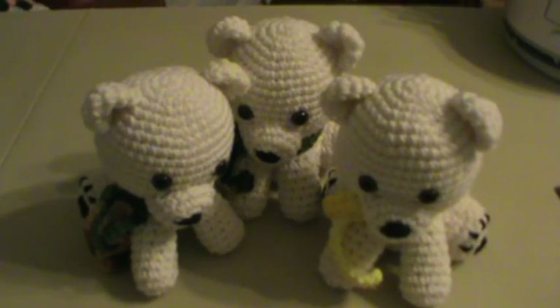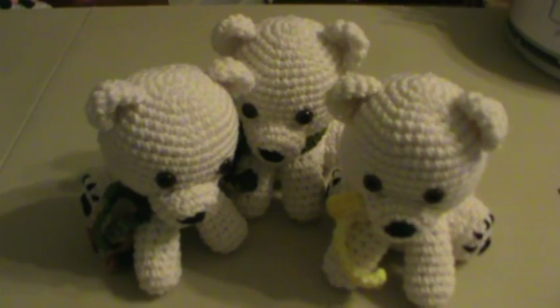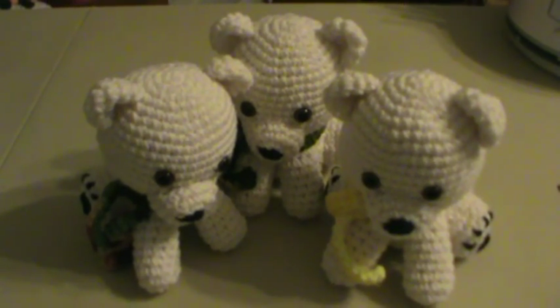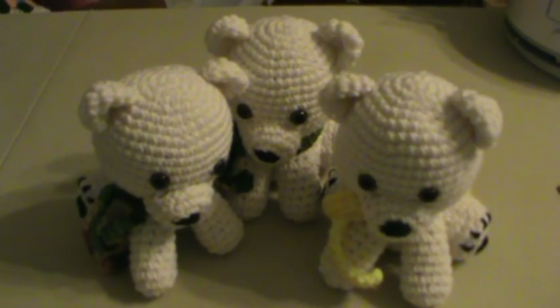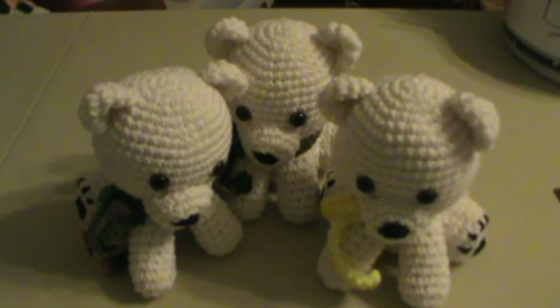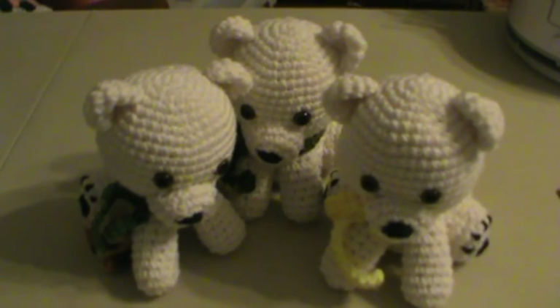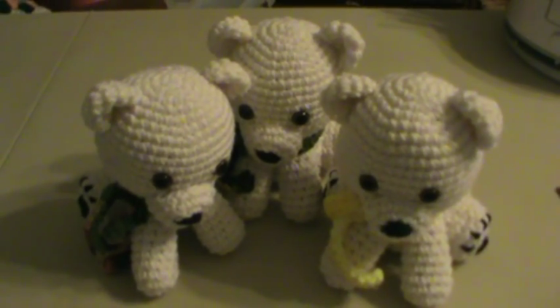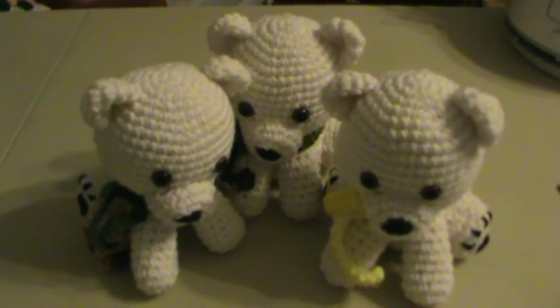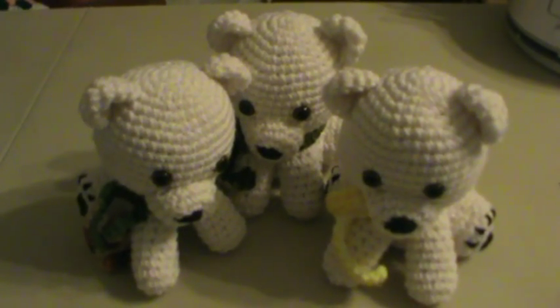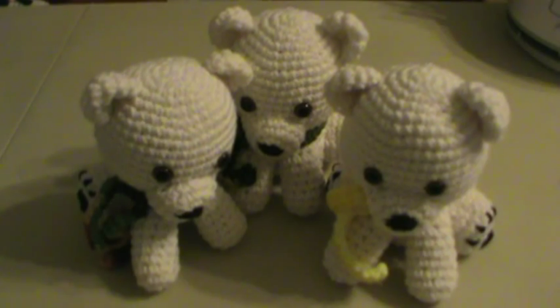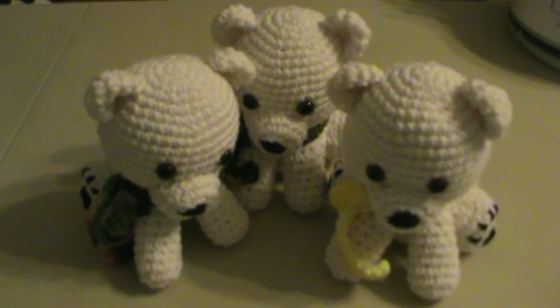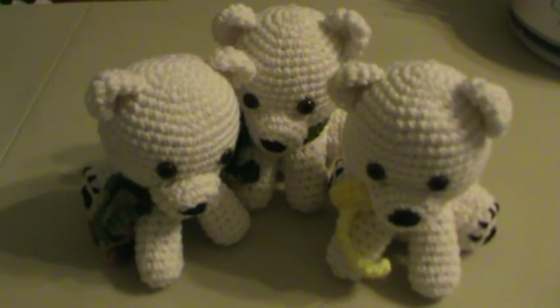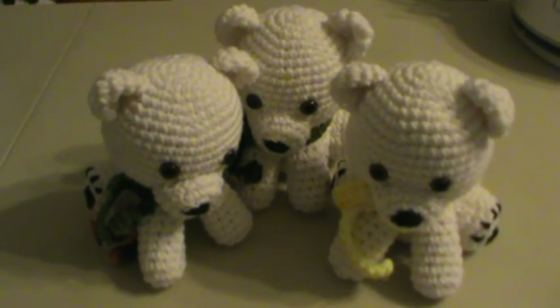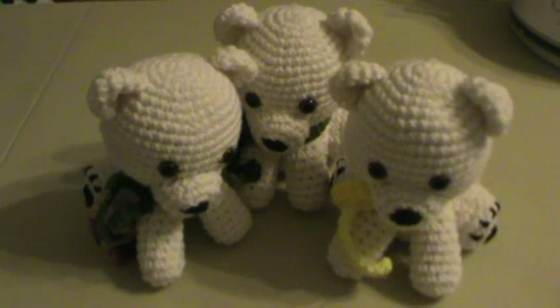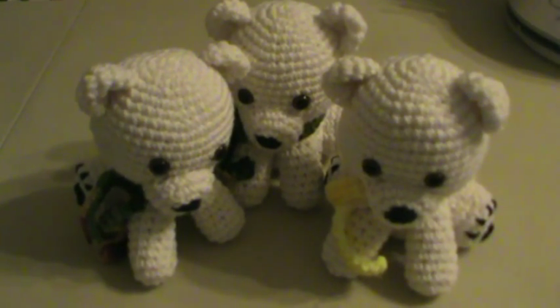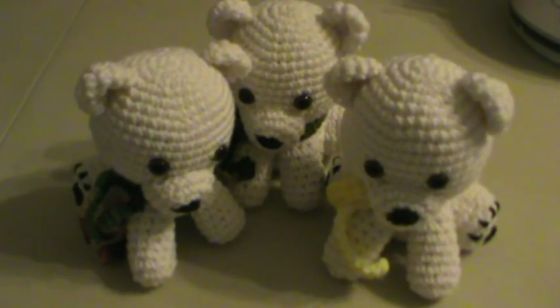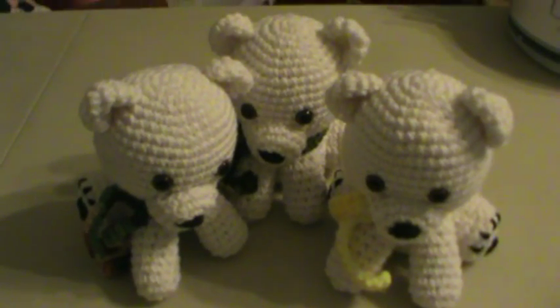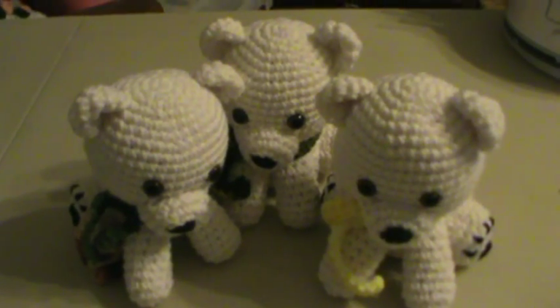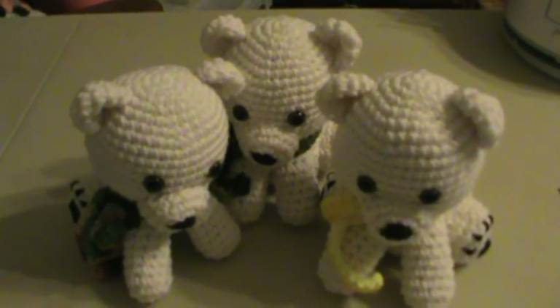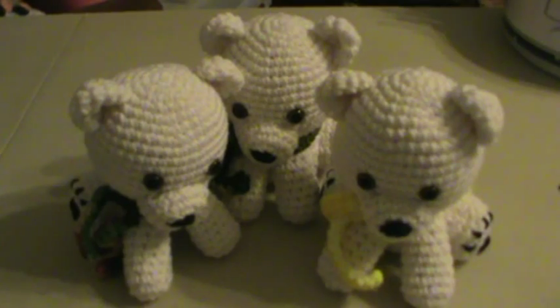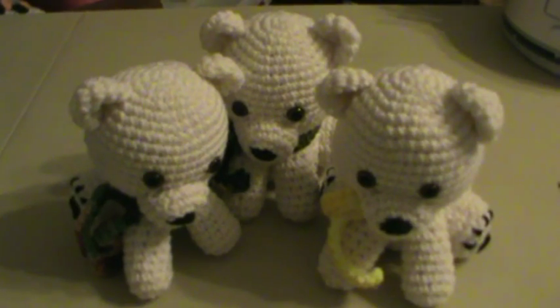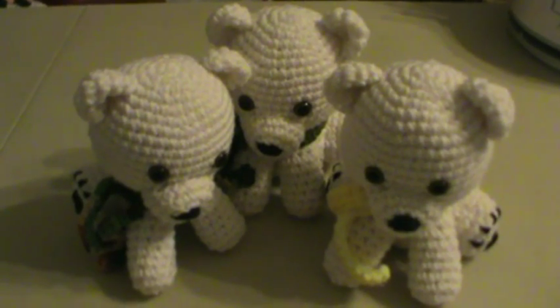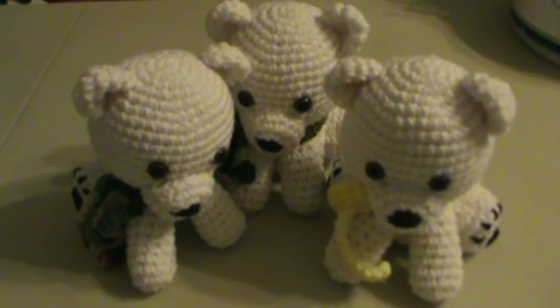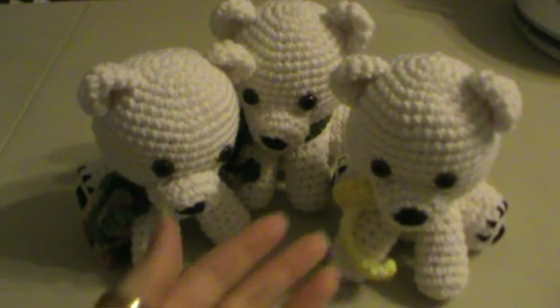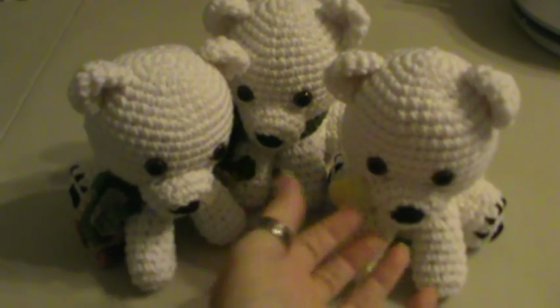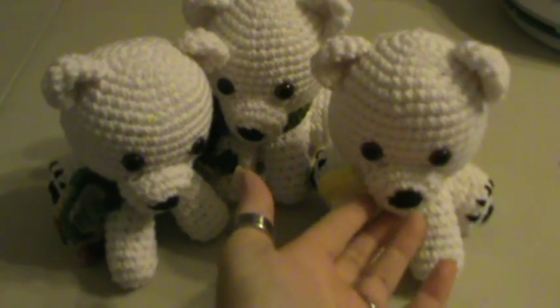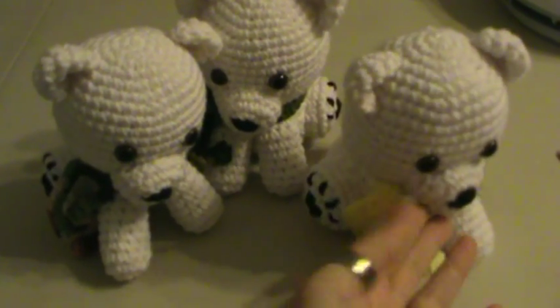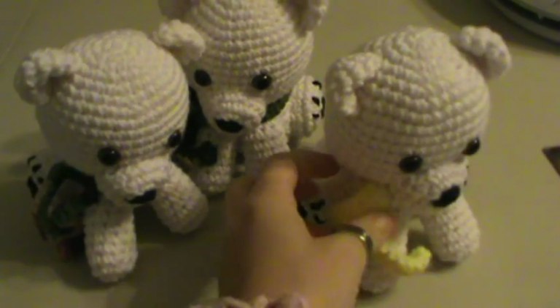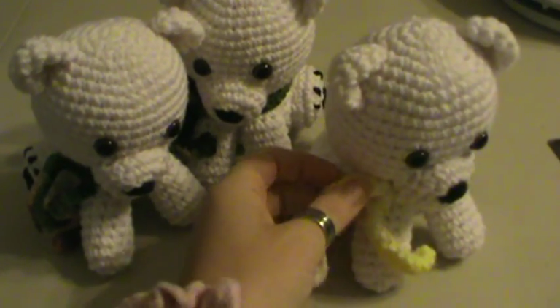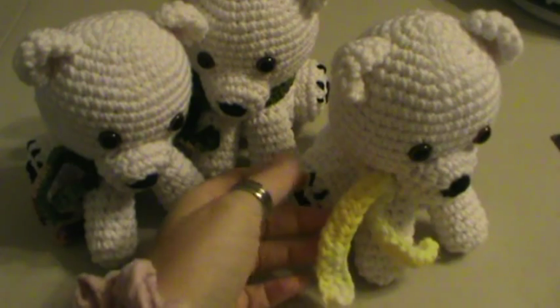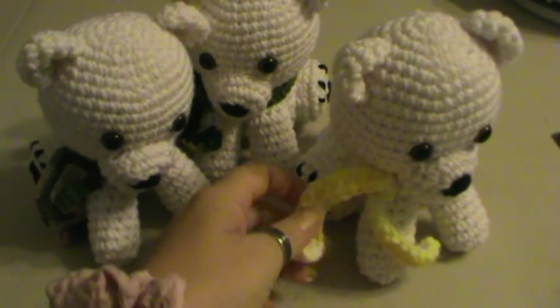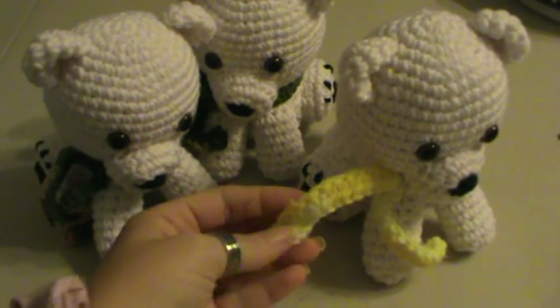Hi everyone, it's Brenda. I just wanted to do a quick share with you. You see the little guys in front of you? They're my tiny polar bears that I make. These three actually have homes already — they have all been spoken for.